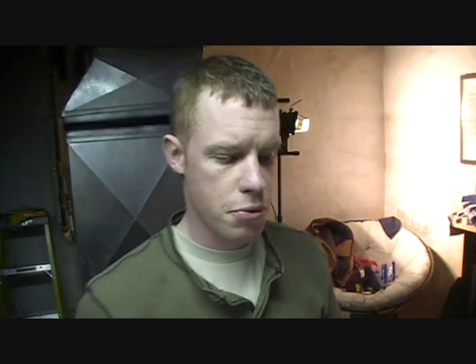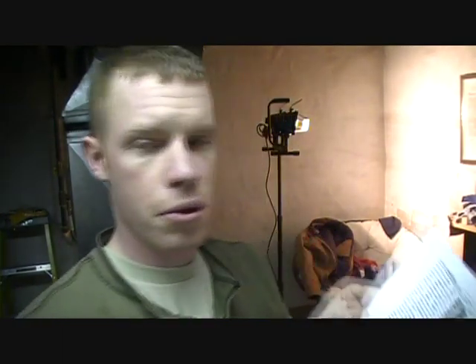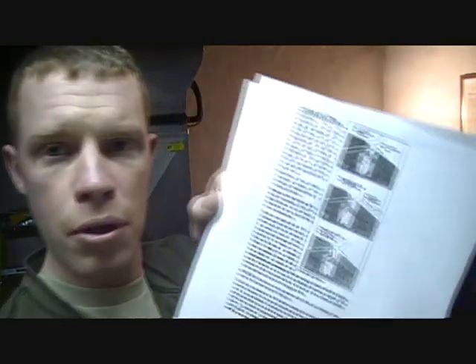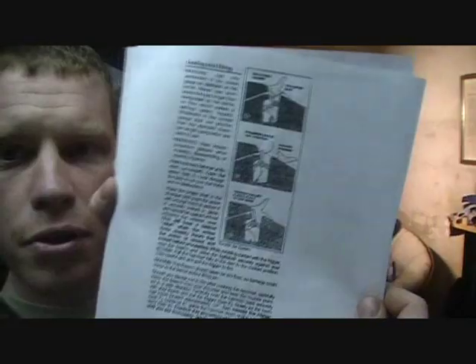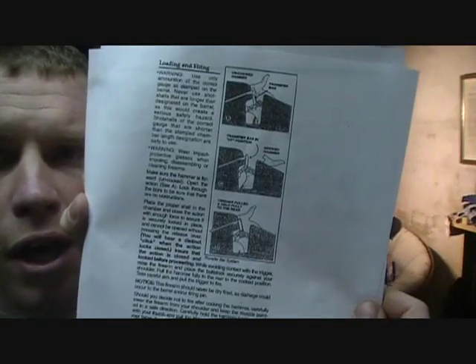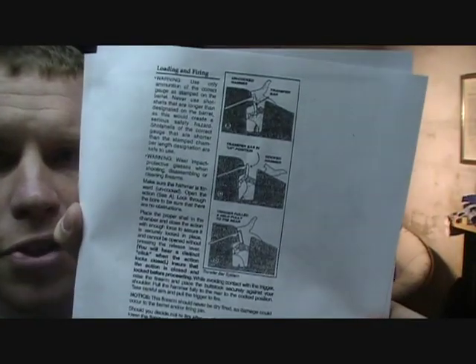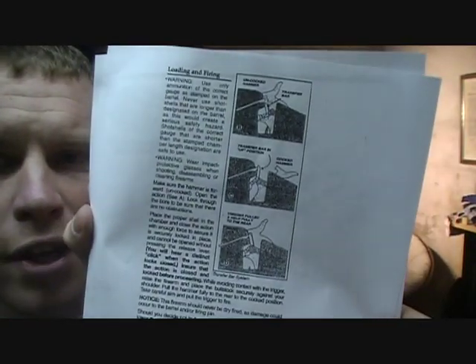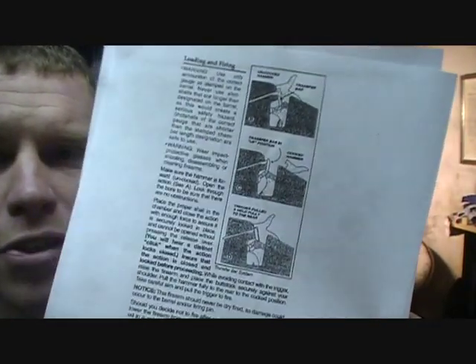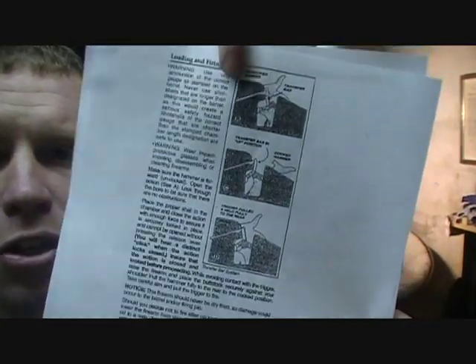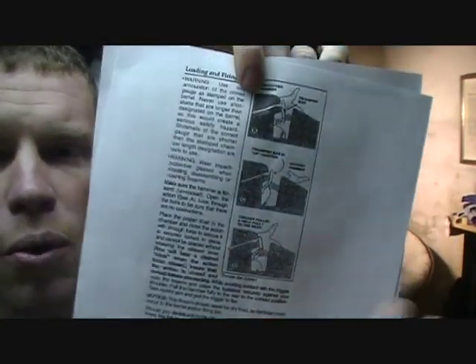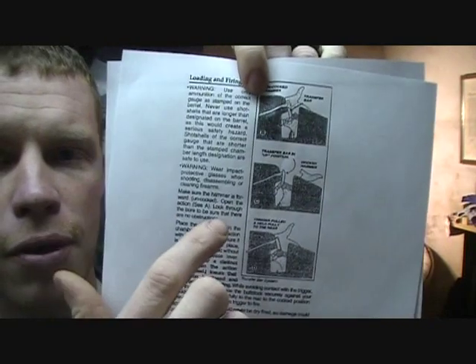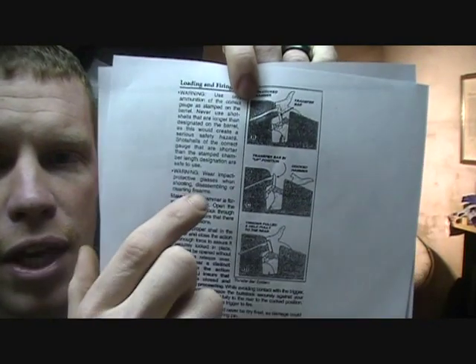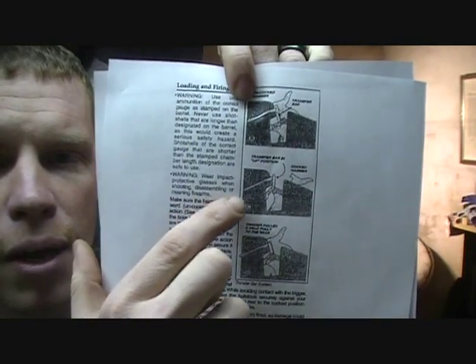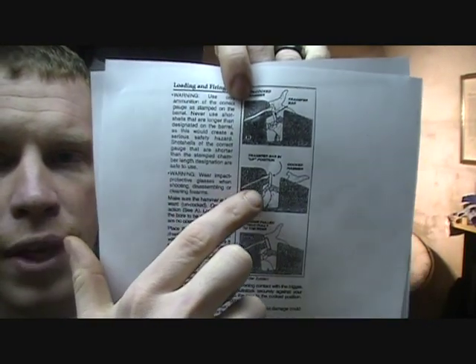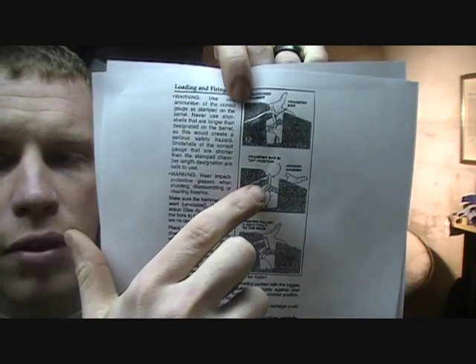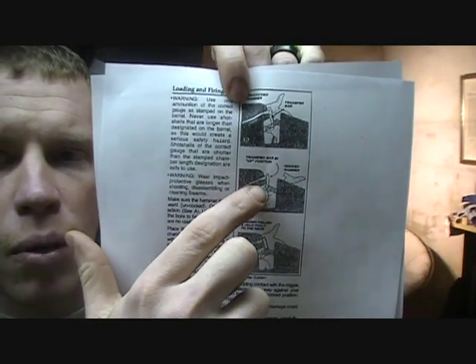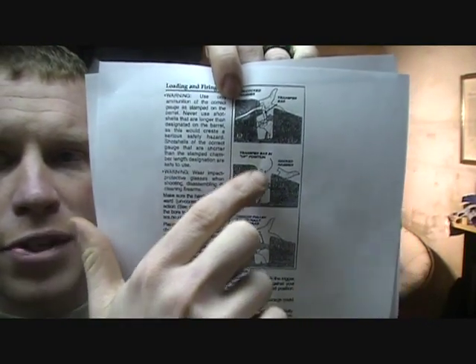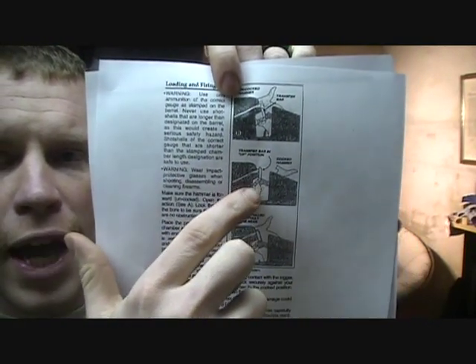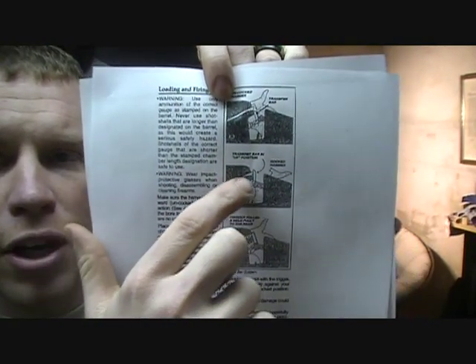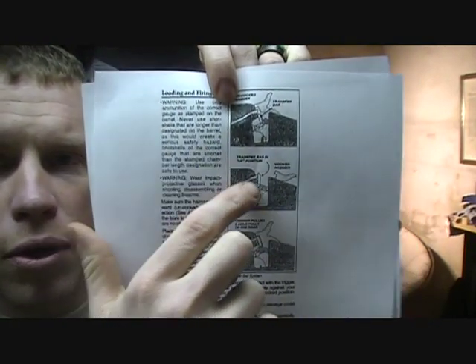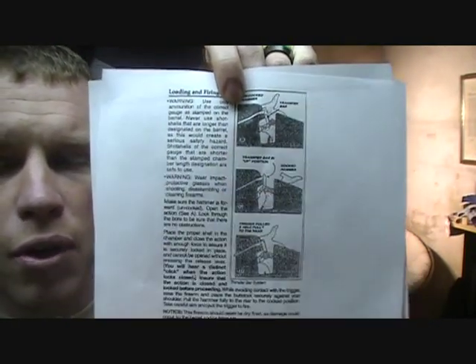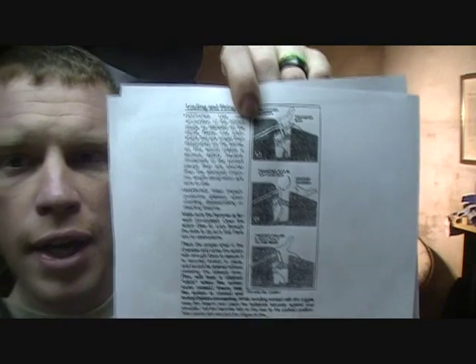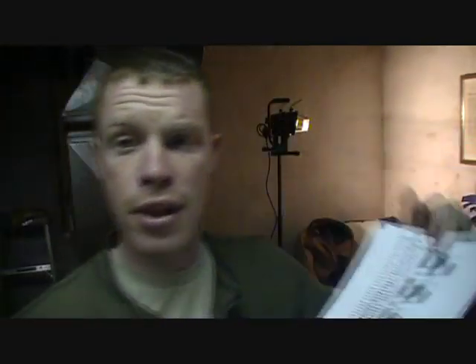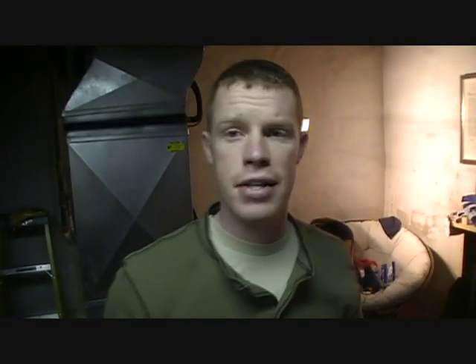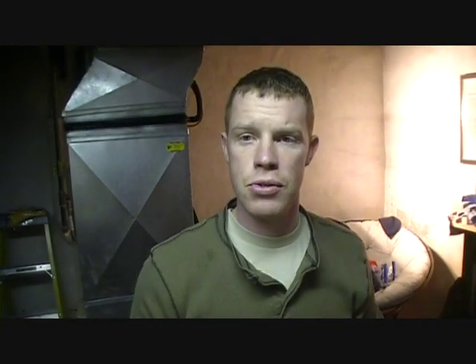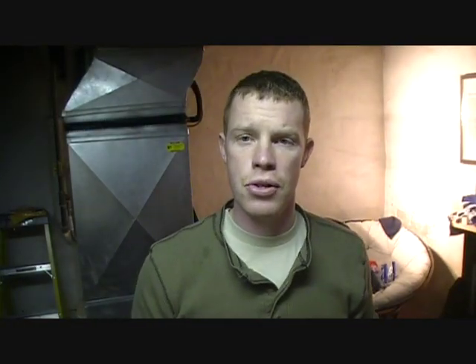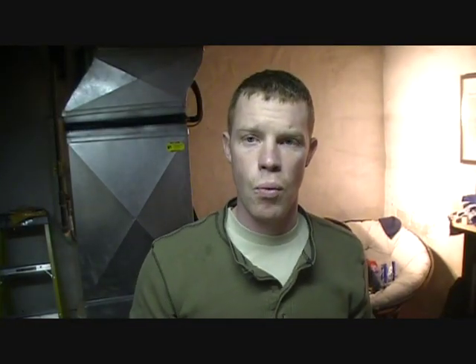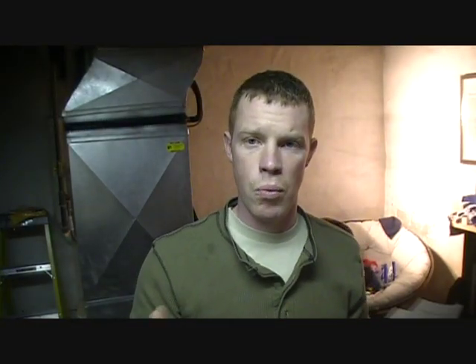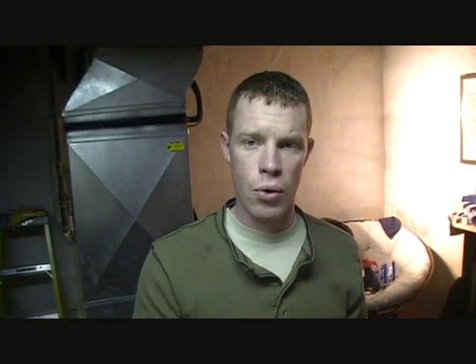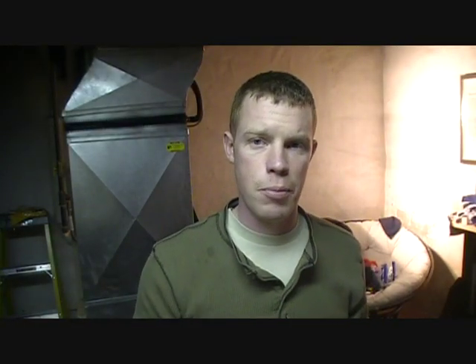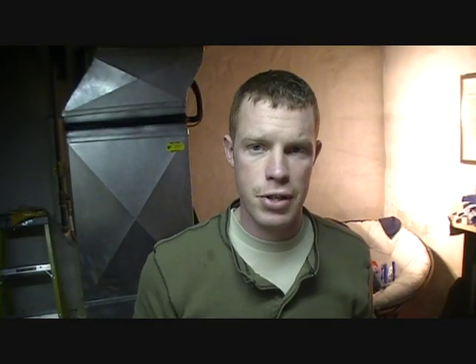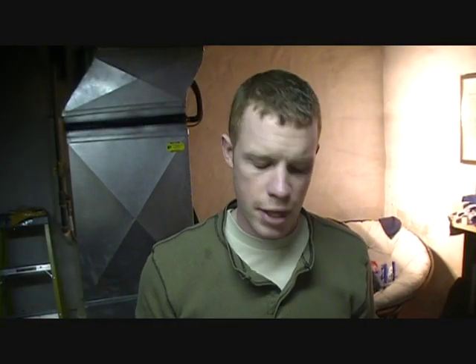Also, these little diagrams show how the rising activator works. That's nice to know too, so you know in what order you need to put things back together.